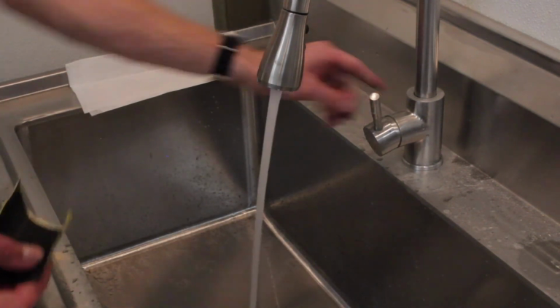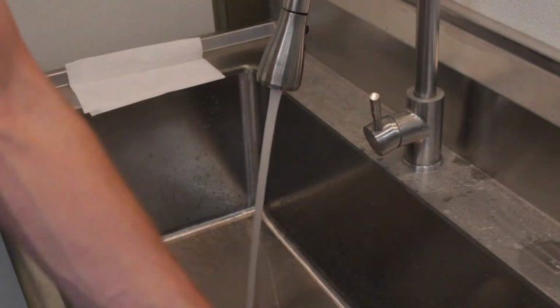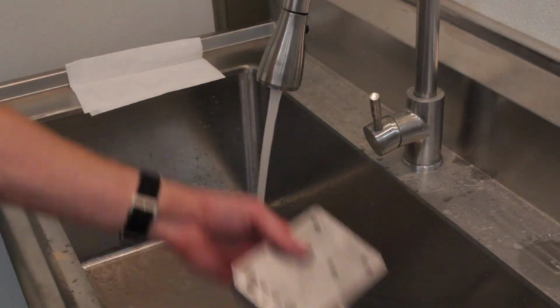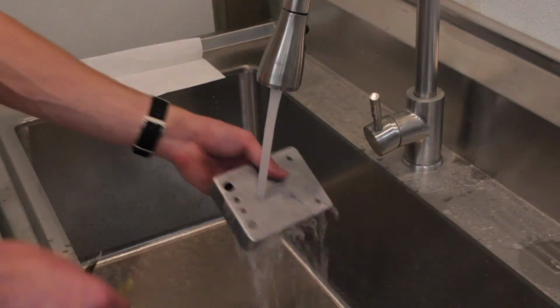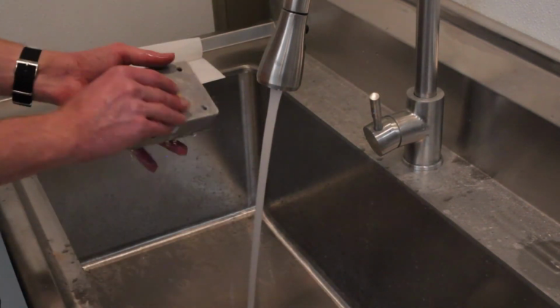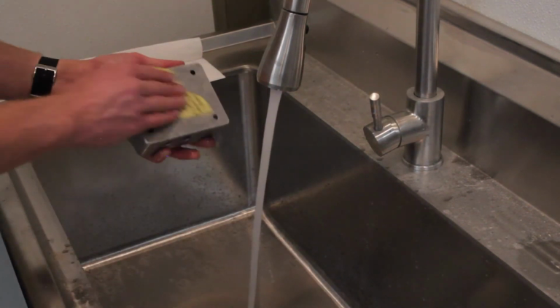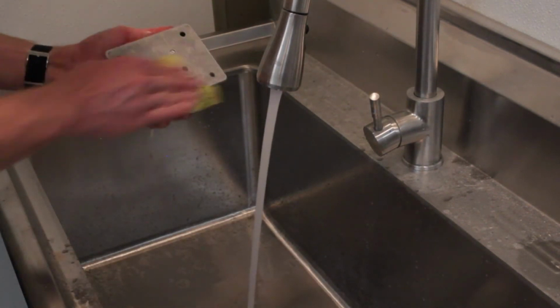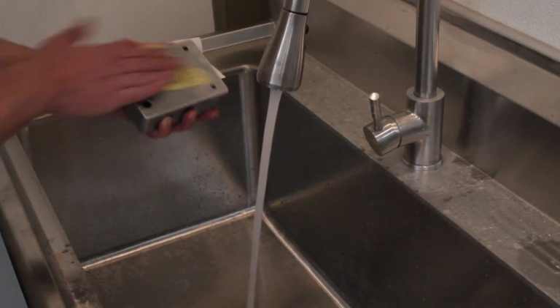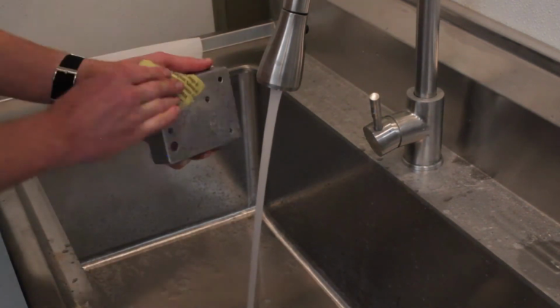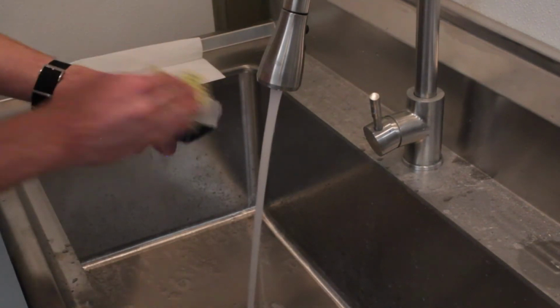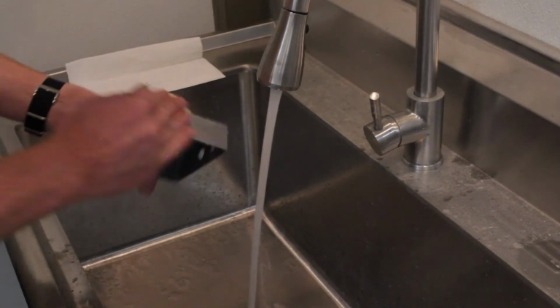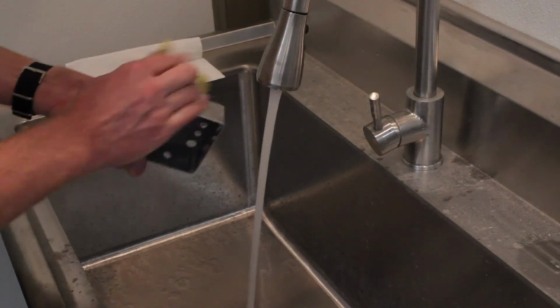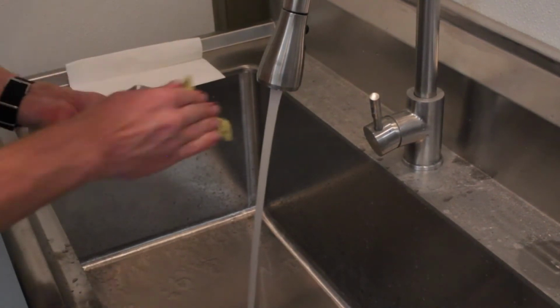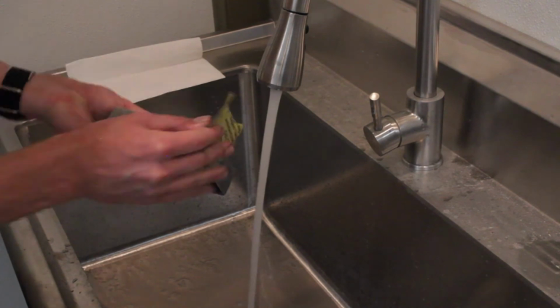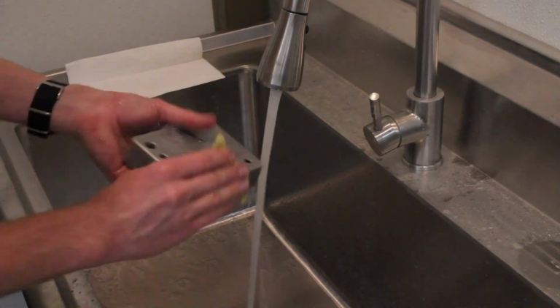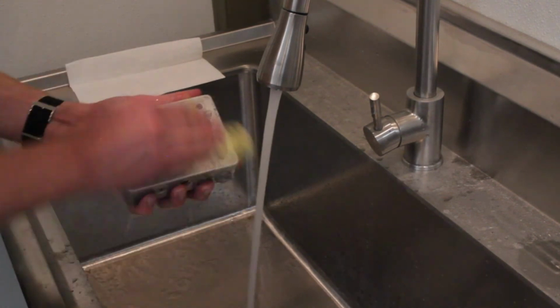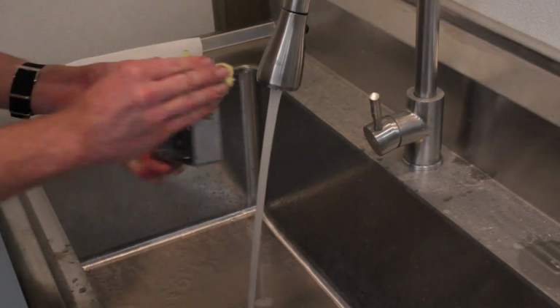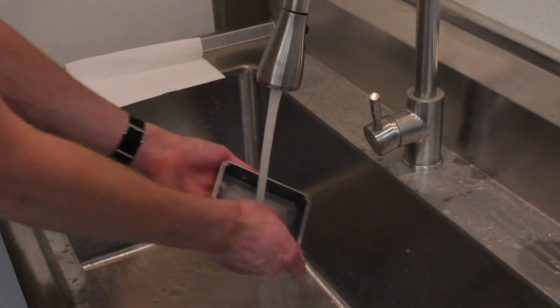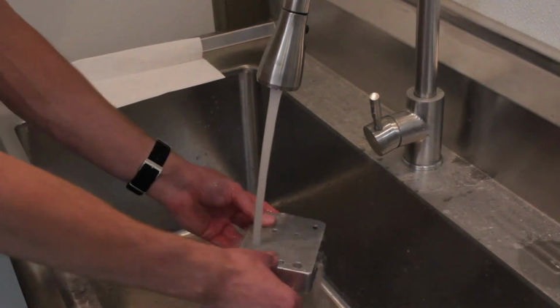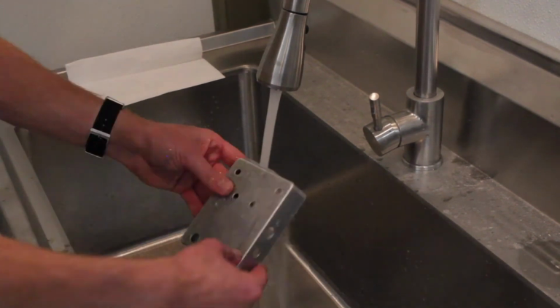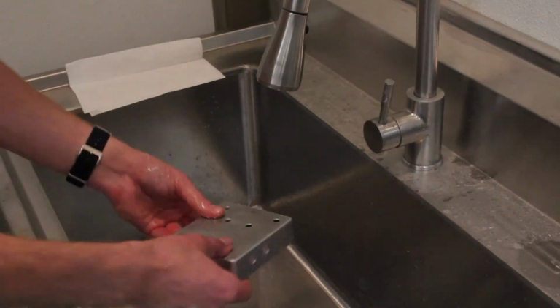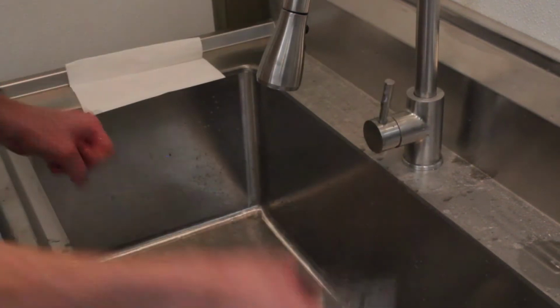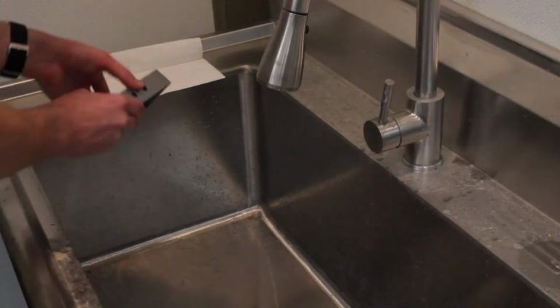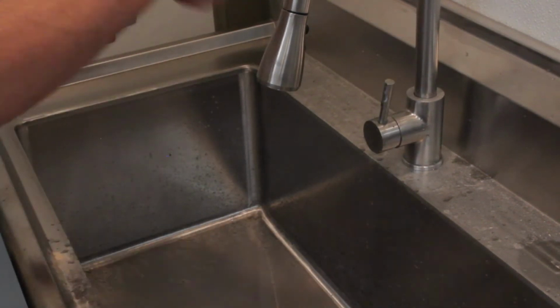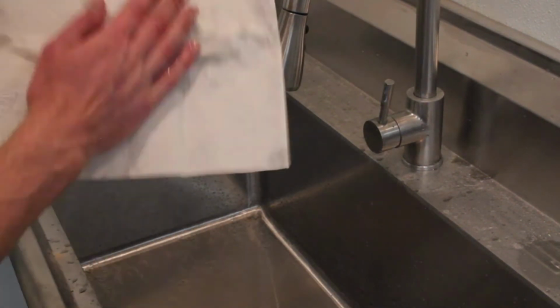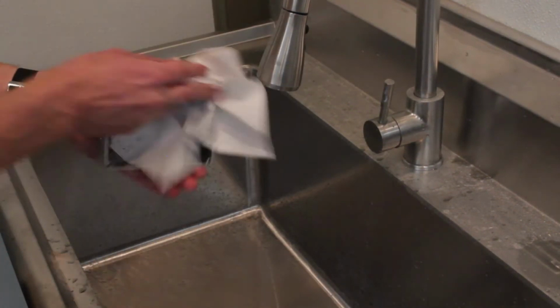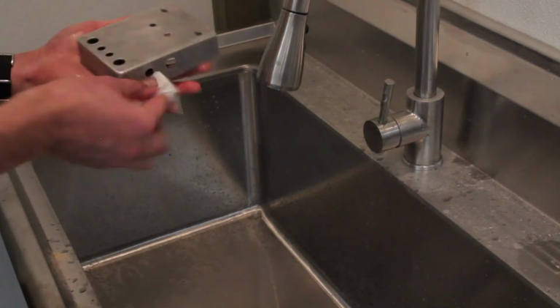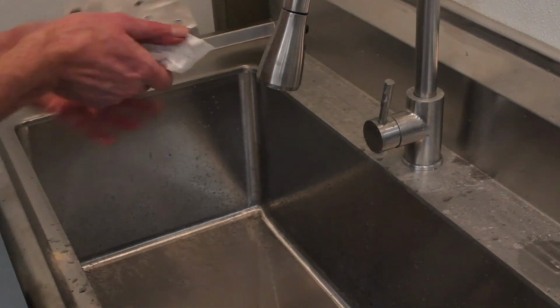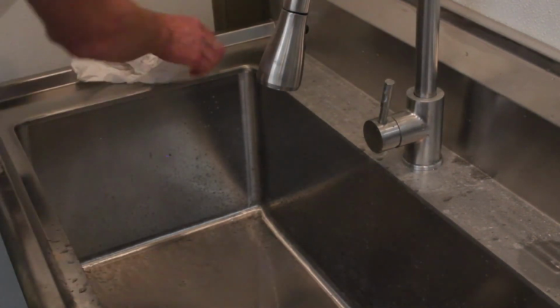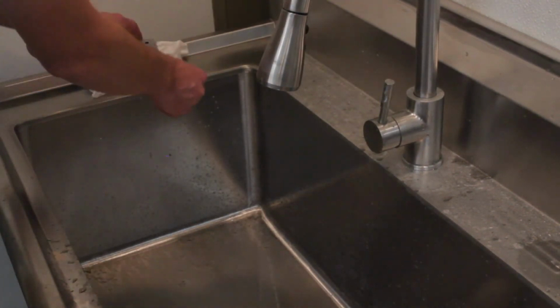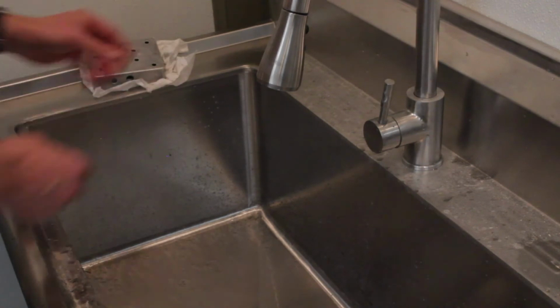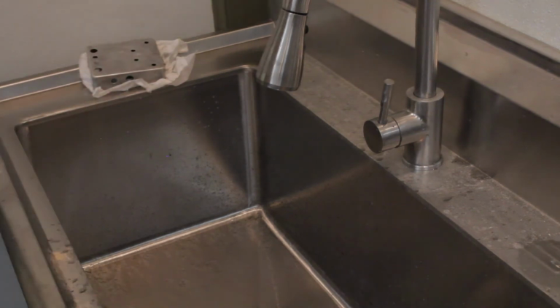After sanding, wash the pedal with some dish soap using a scrub brush or another piece of sandpaper. Rinse thoroughly and wipe it dry, while minimizing how much you touch the outside of the enclosure.